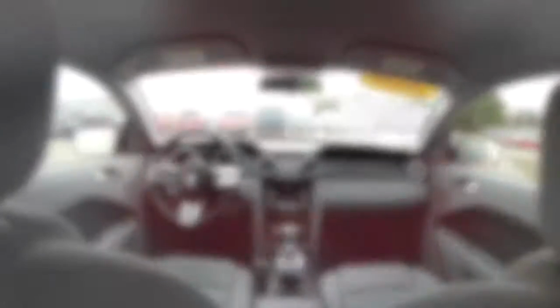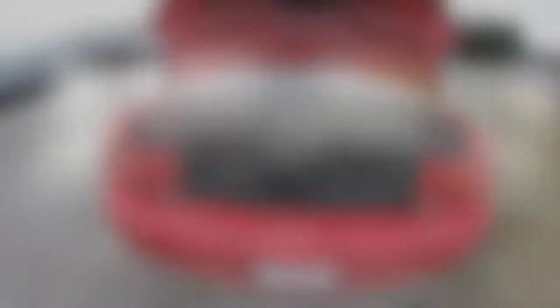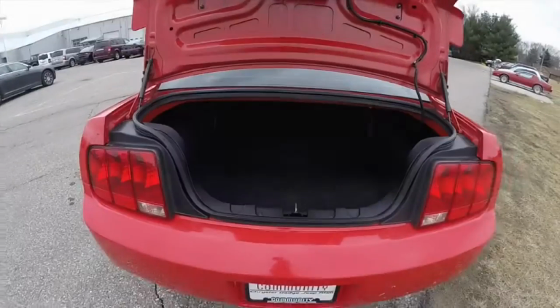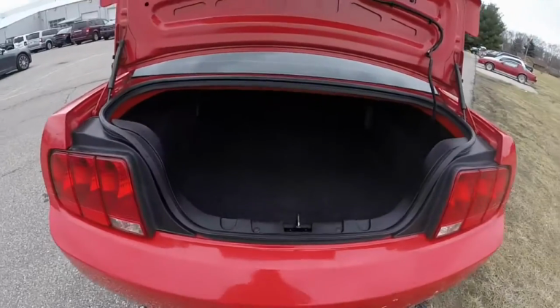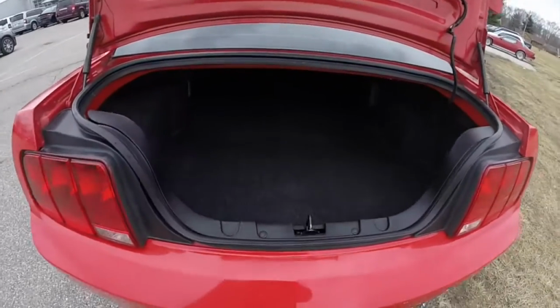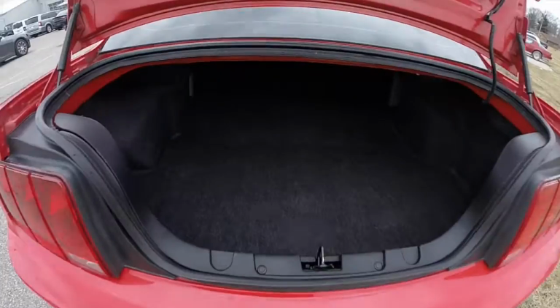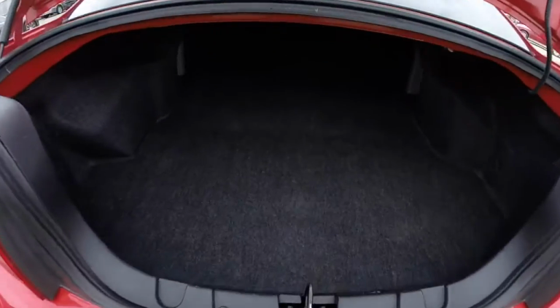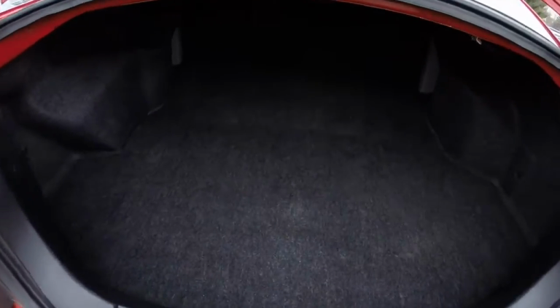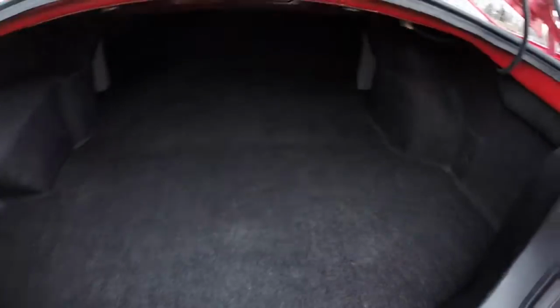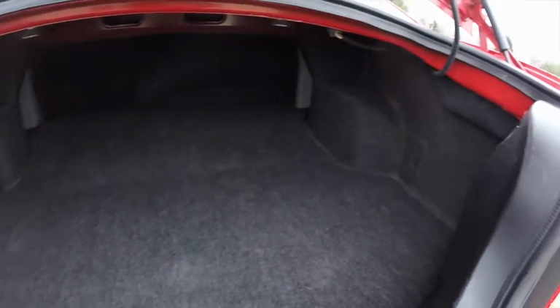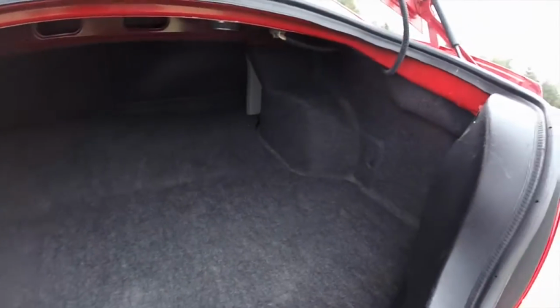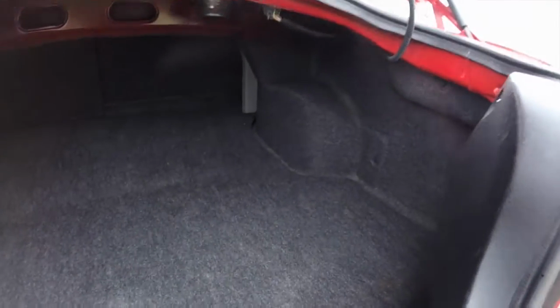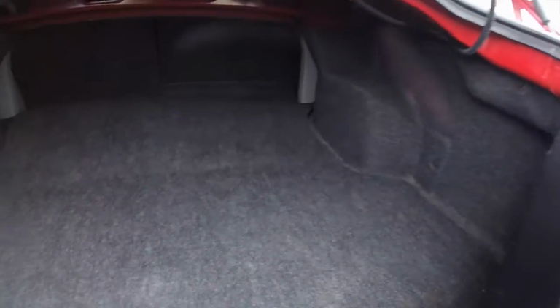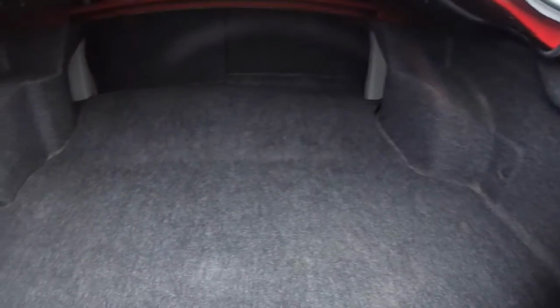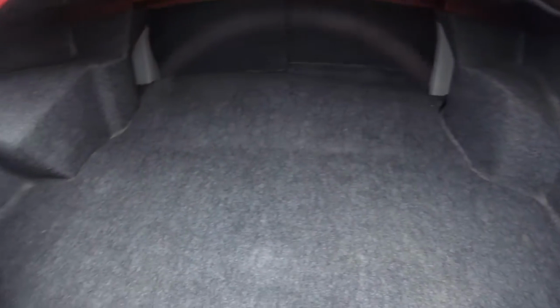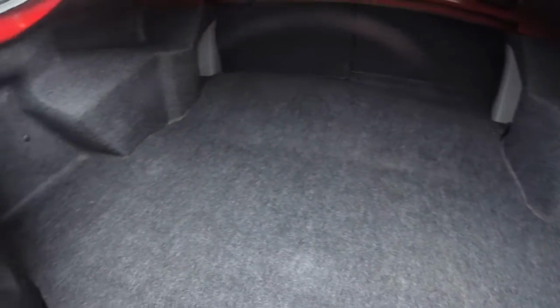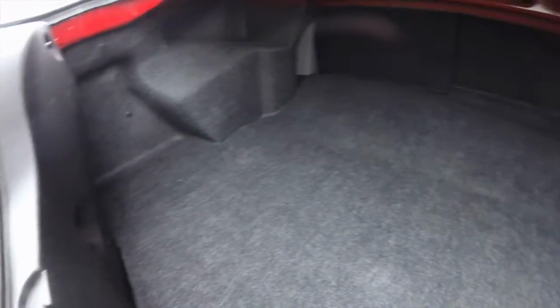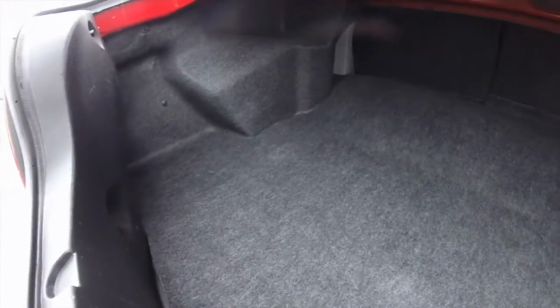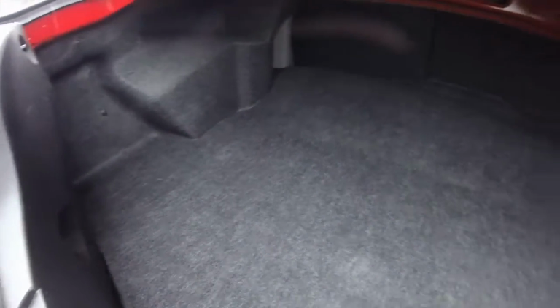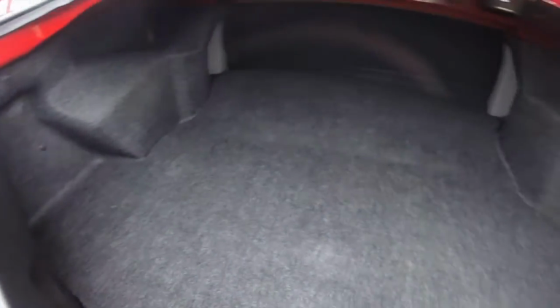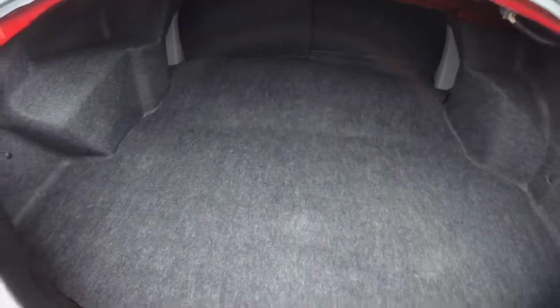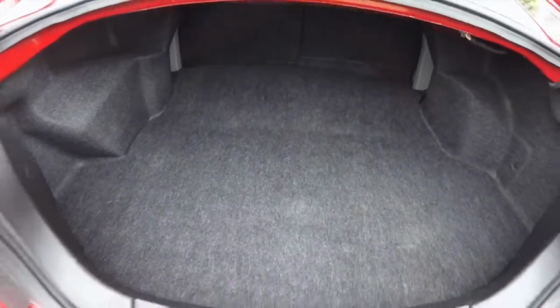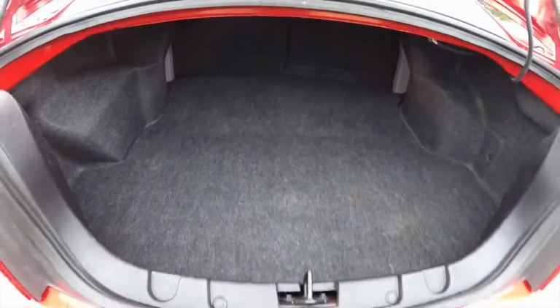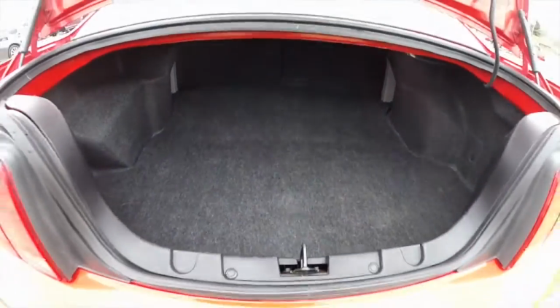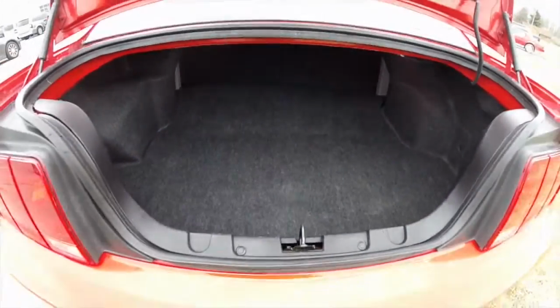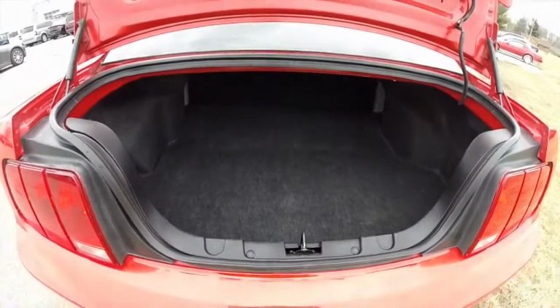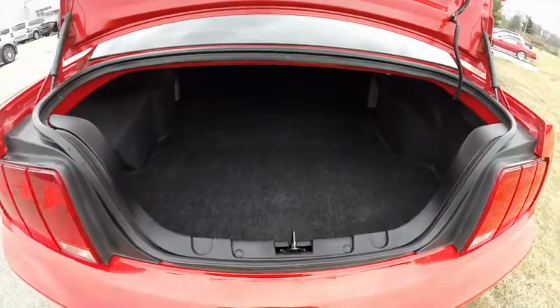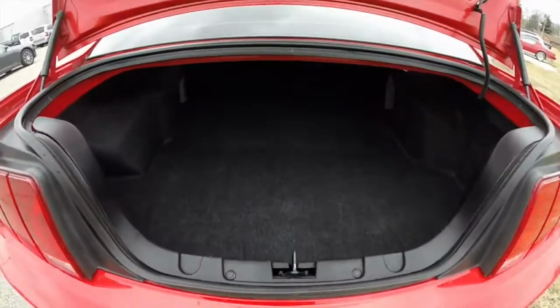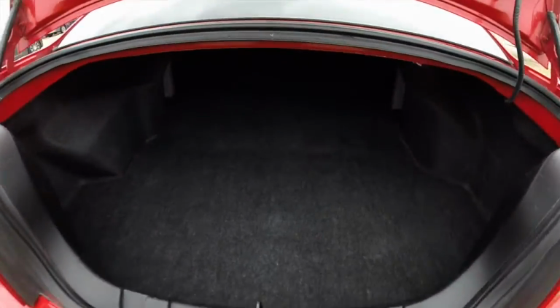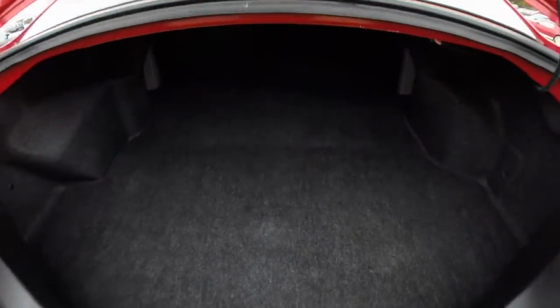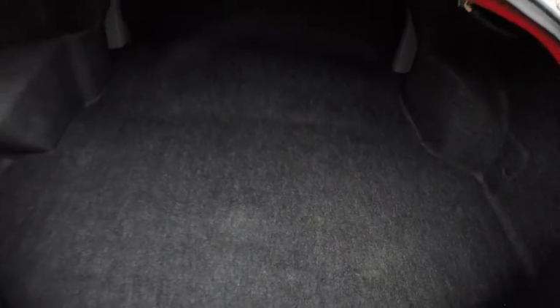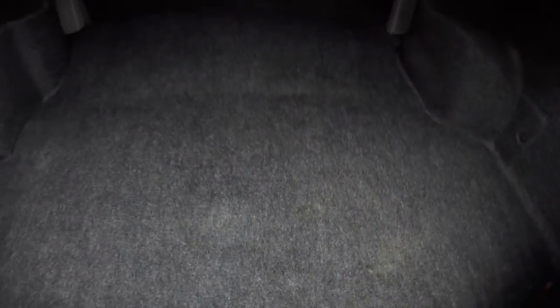Let's take a look at the trunk area. This is about what you'd expect on a Mustang — it's not too small but it's not overly large either.